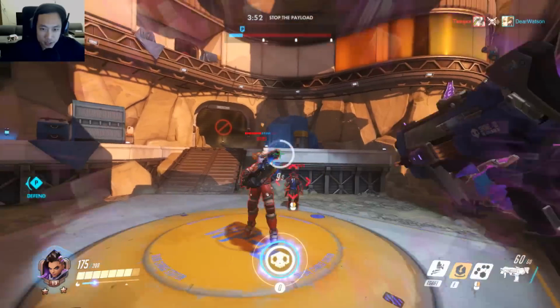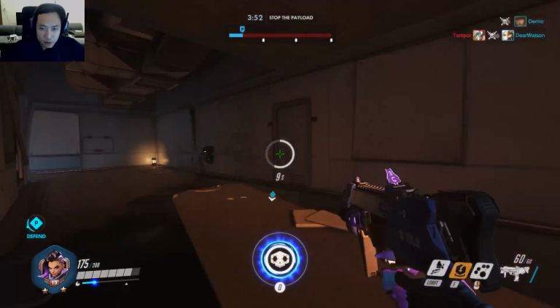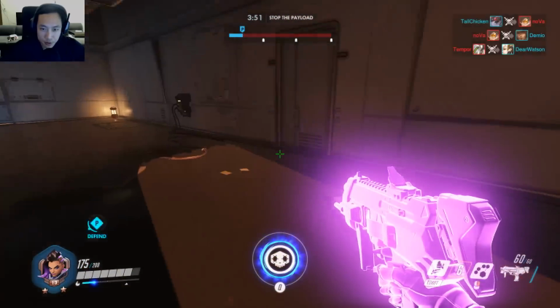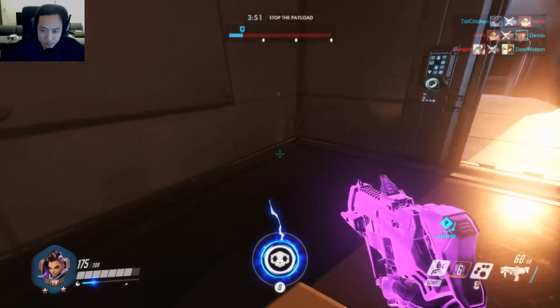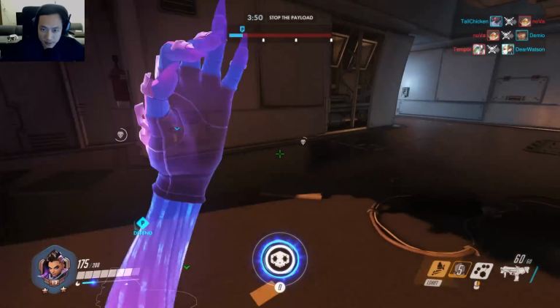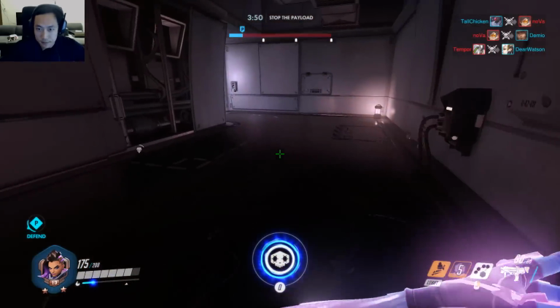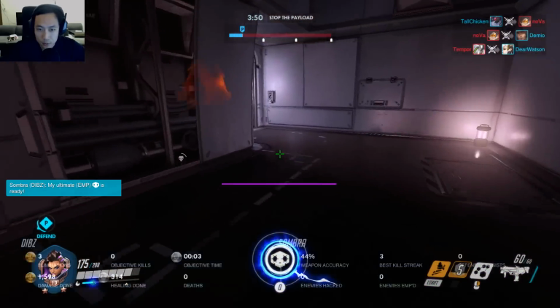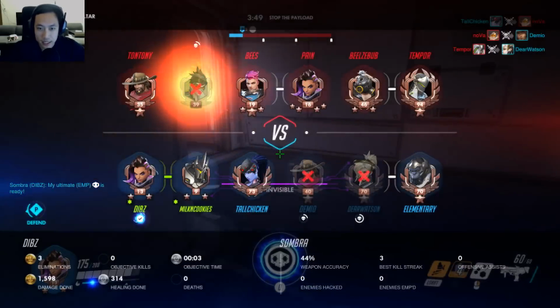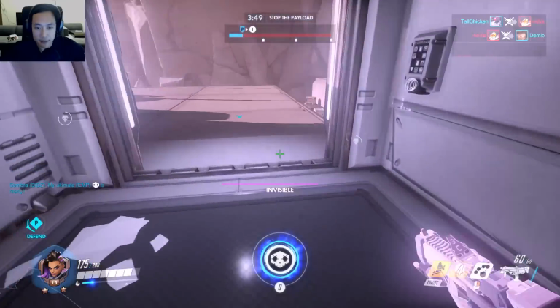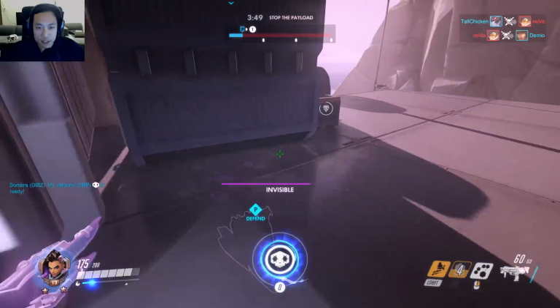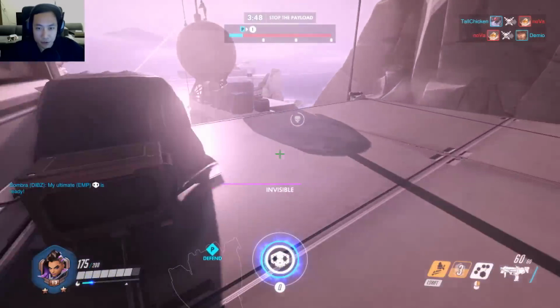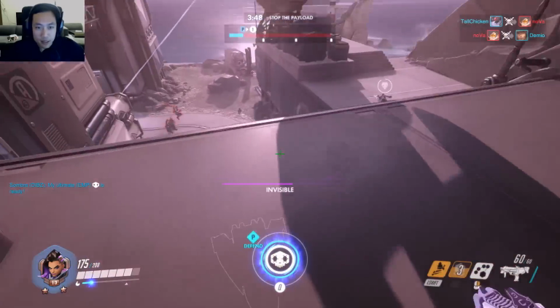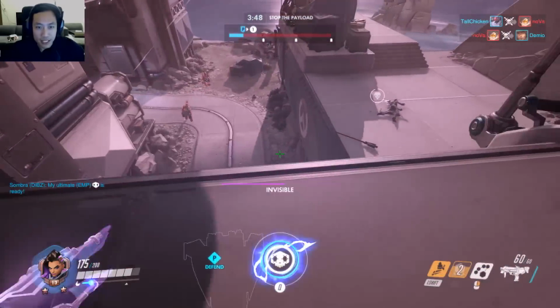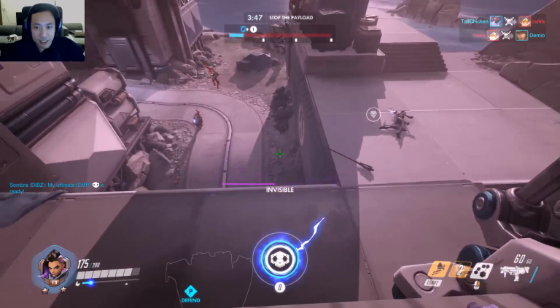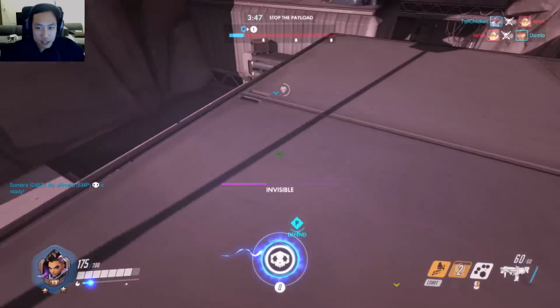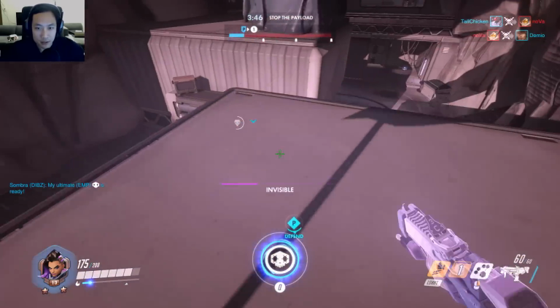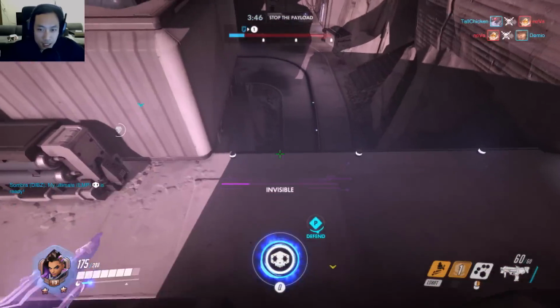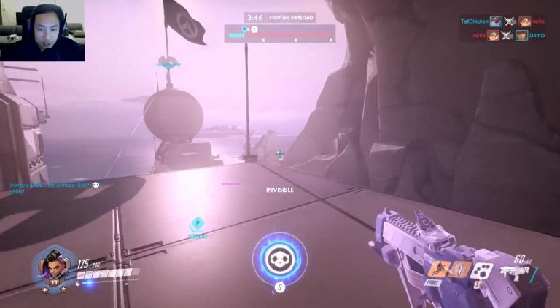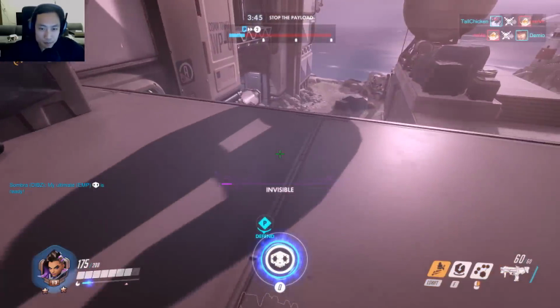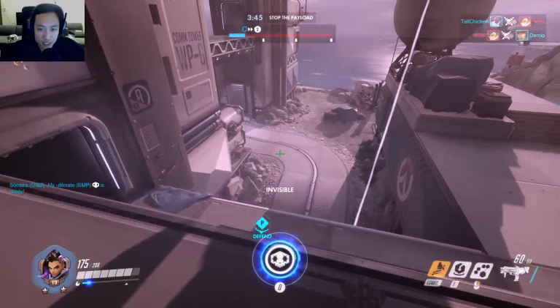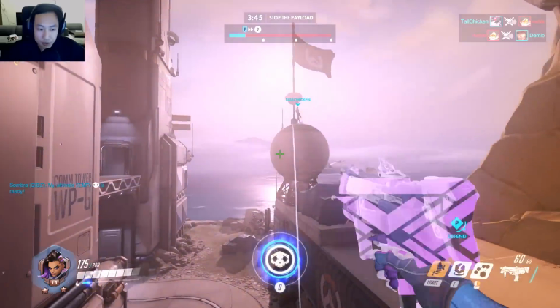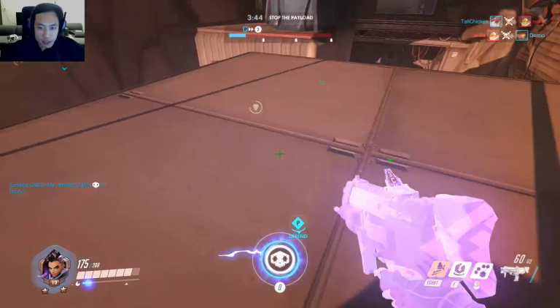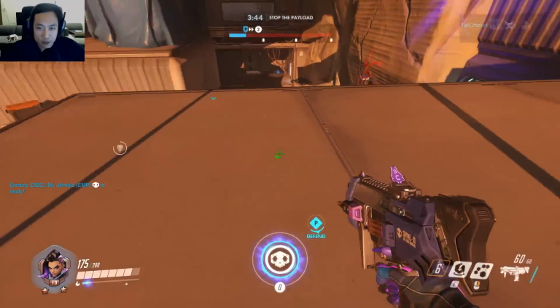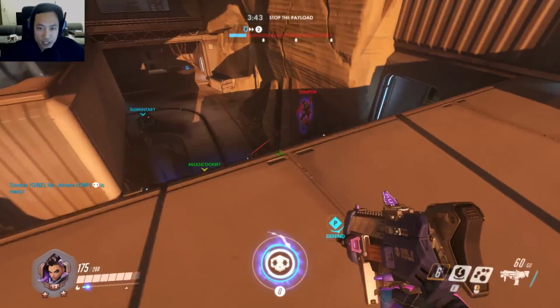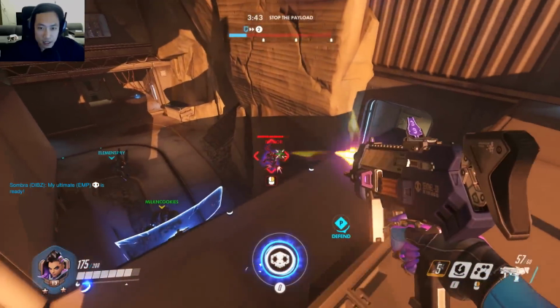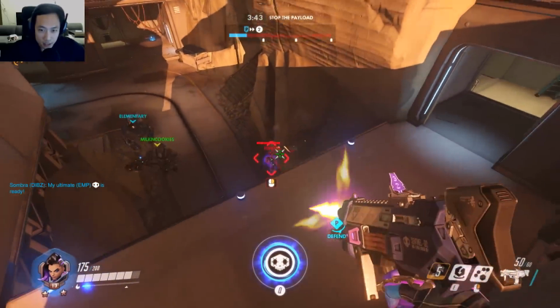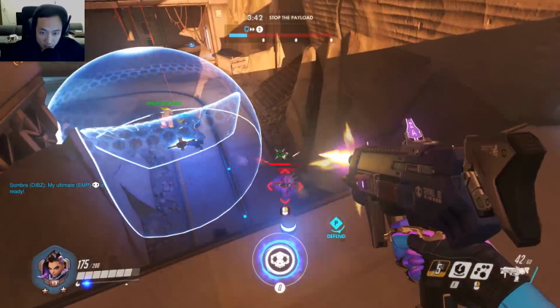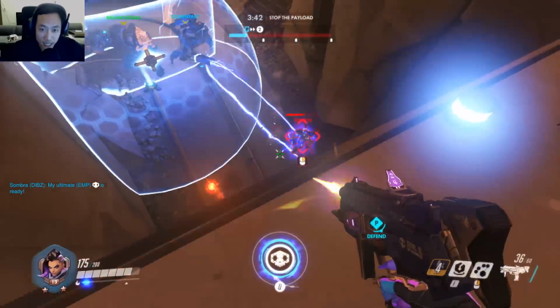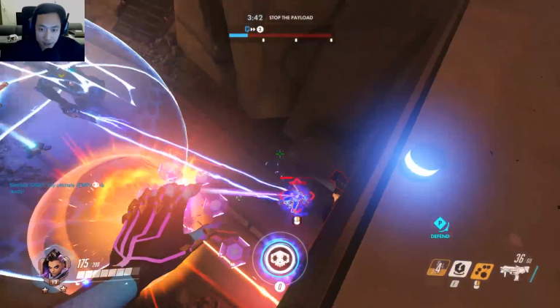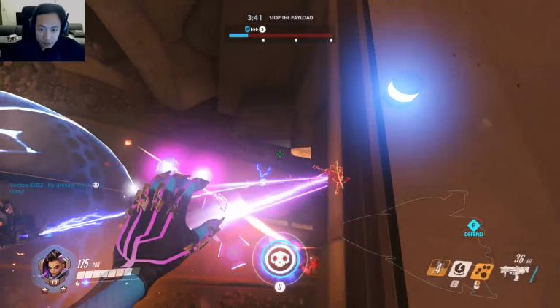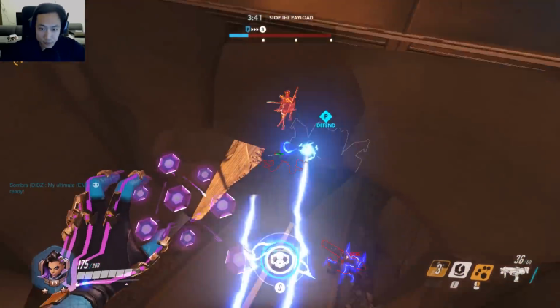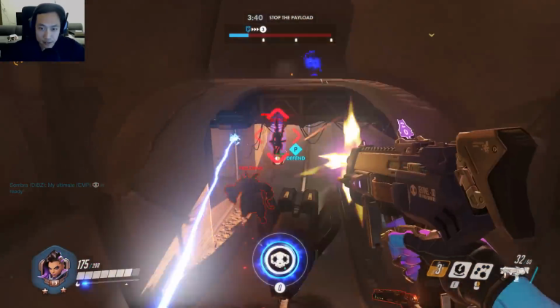I'm going to teleport up there. I don't want to get hit by the flash from the McCree. McCree can stun you and pretty much kill you with his Flash Bang ability. You only have 200 HP.